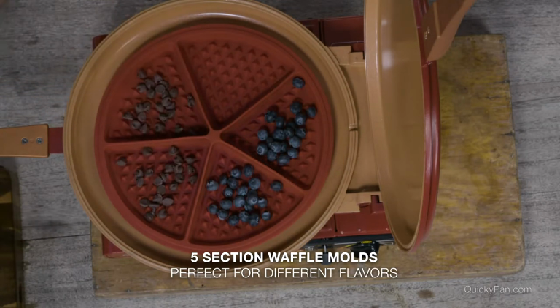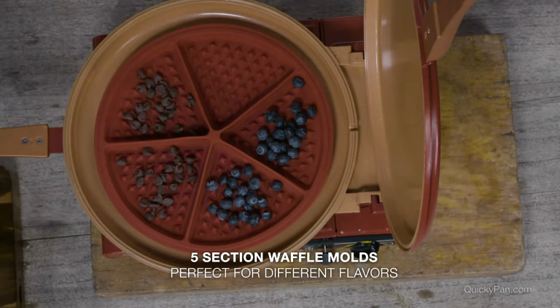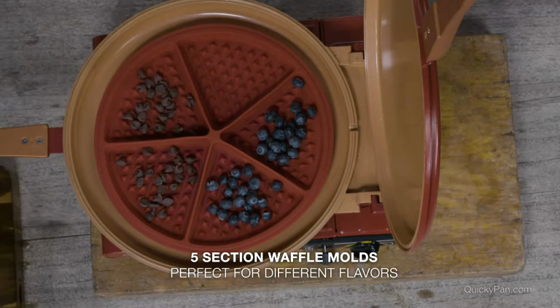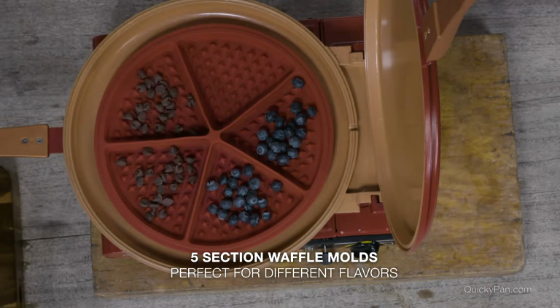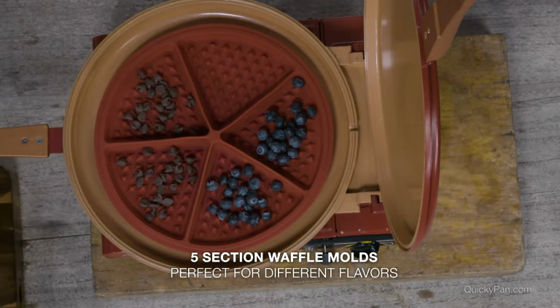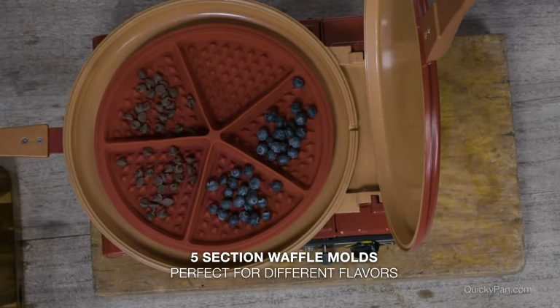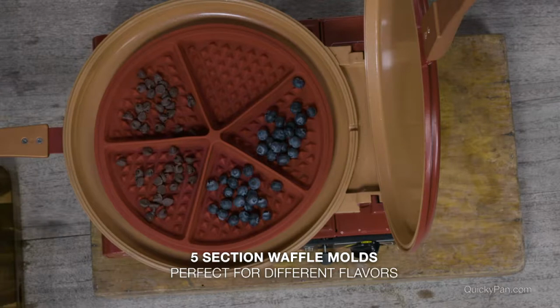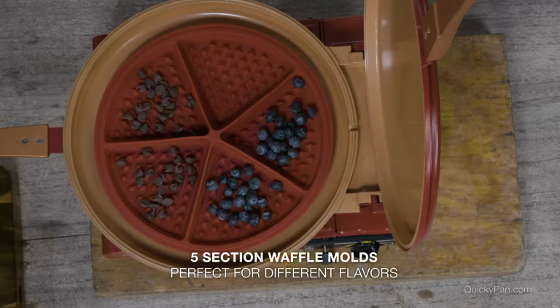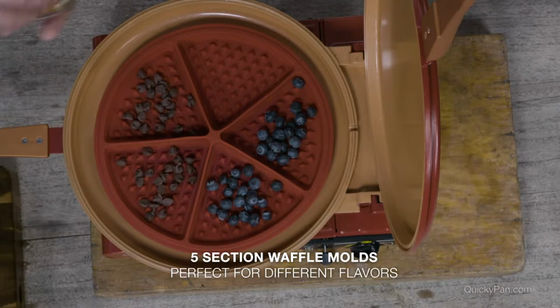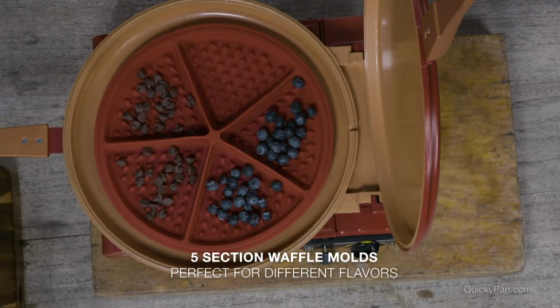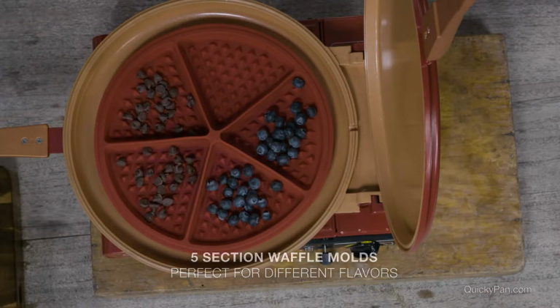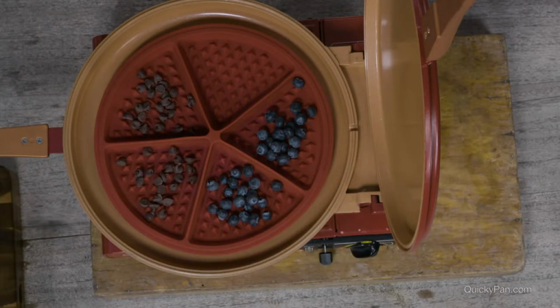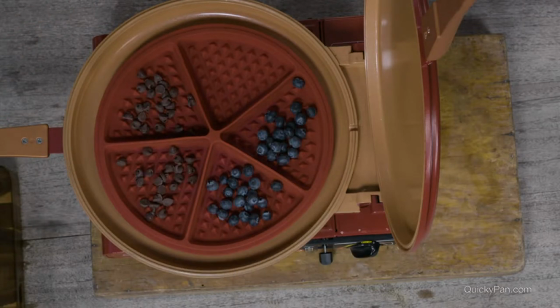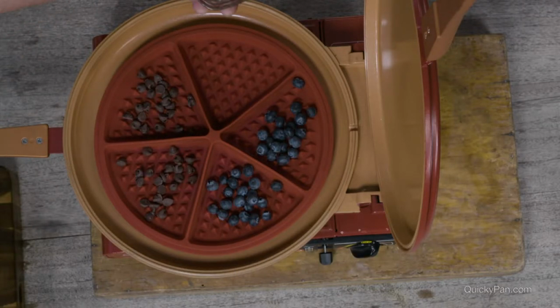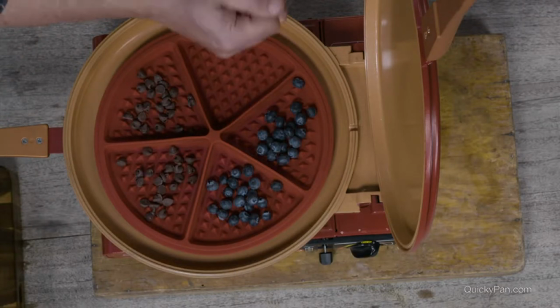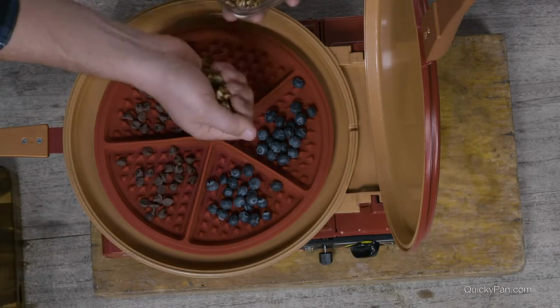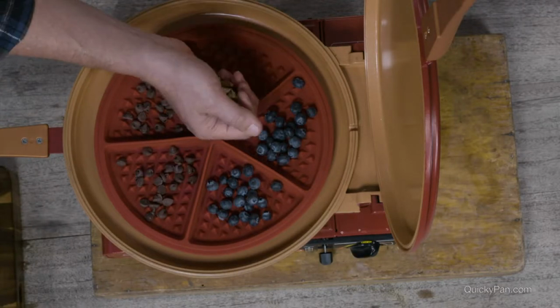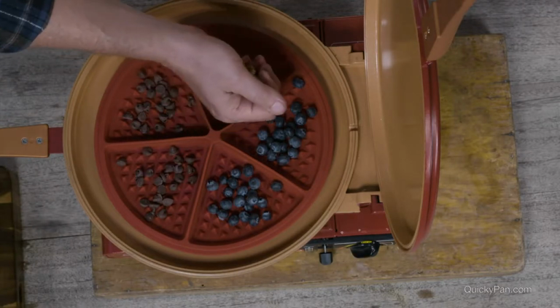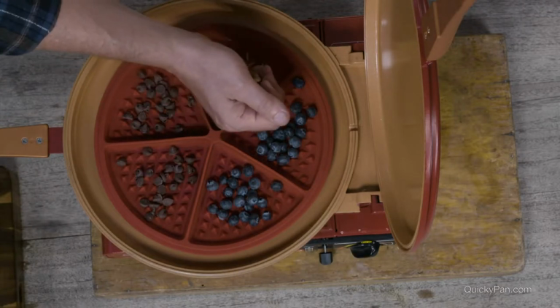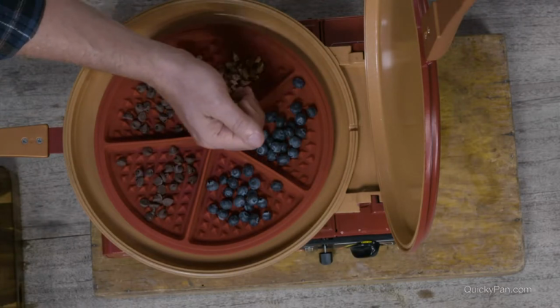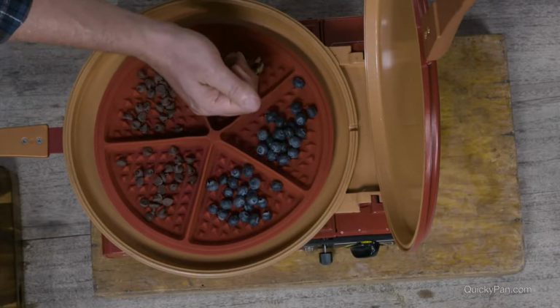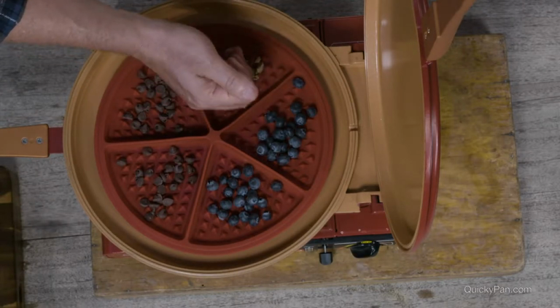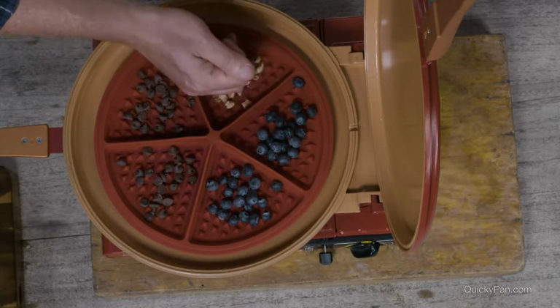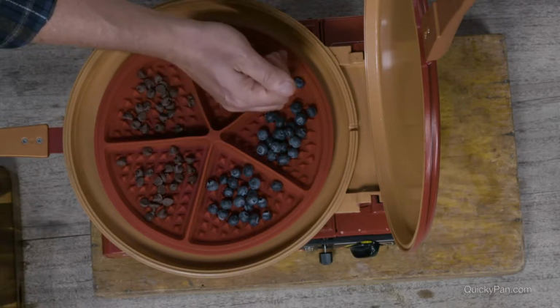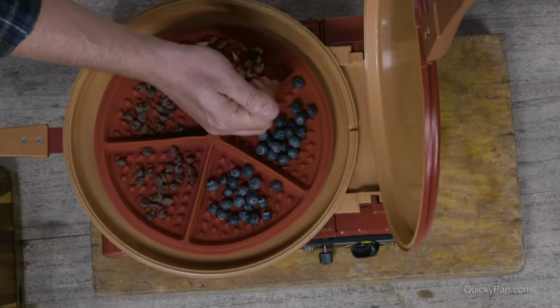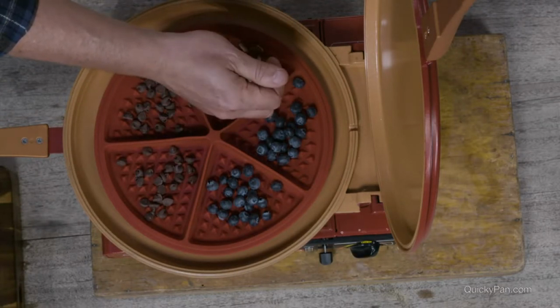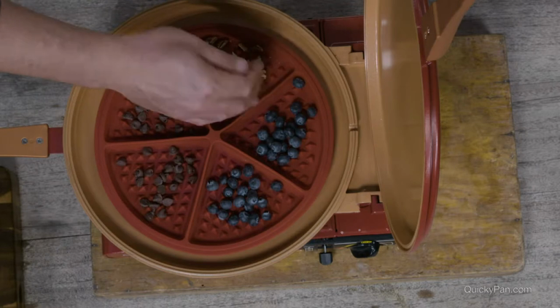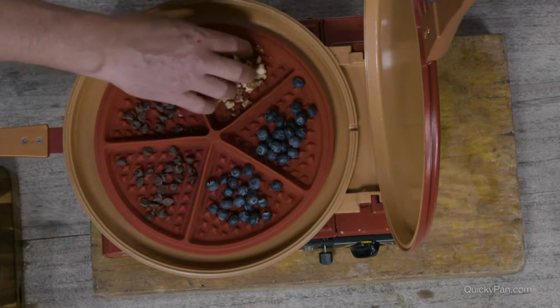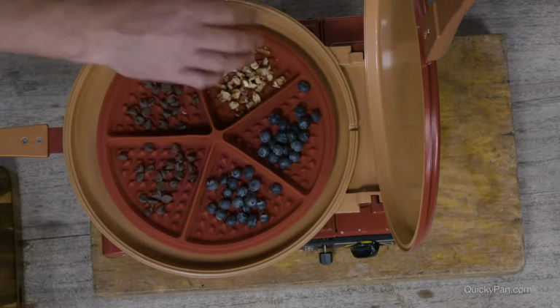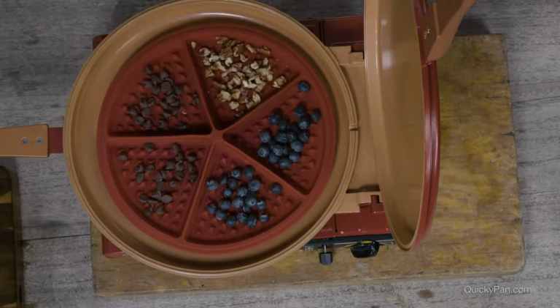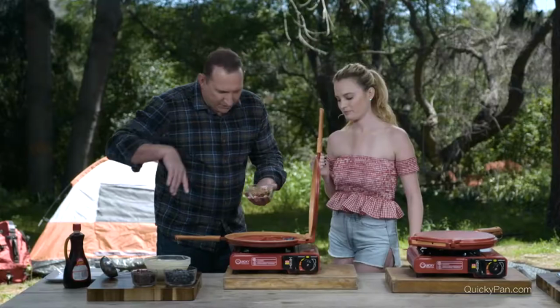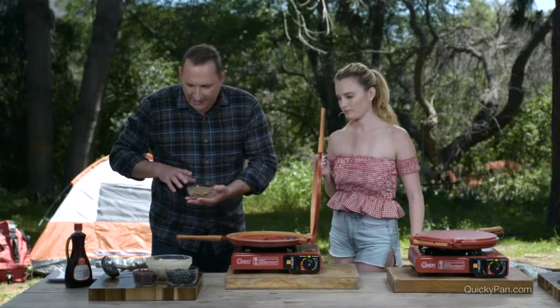Or how about just some chopped nuts — some pecan nuts. Pecan, pecan. So I'm going to start with those now.